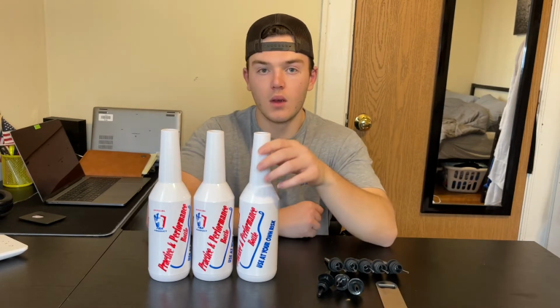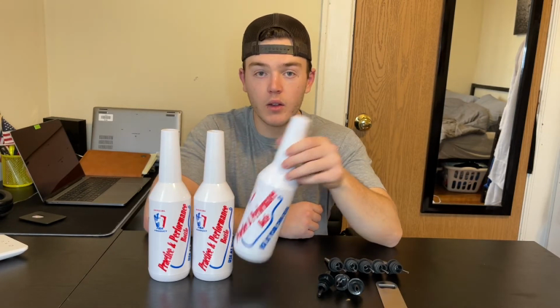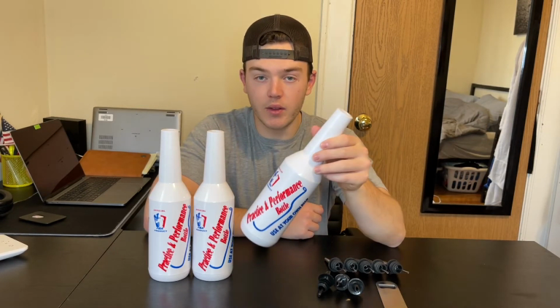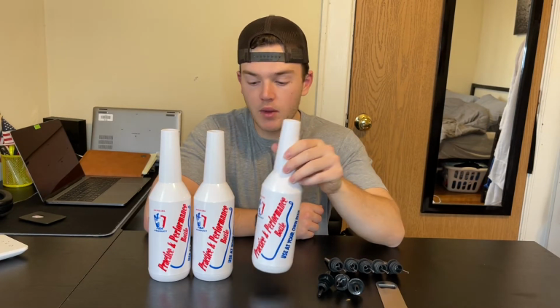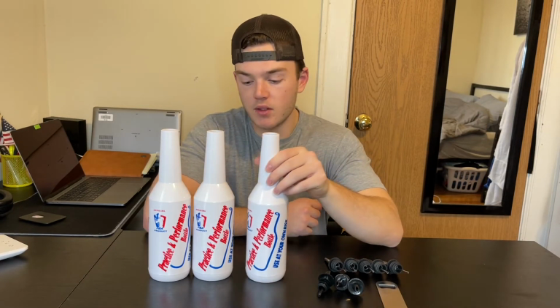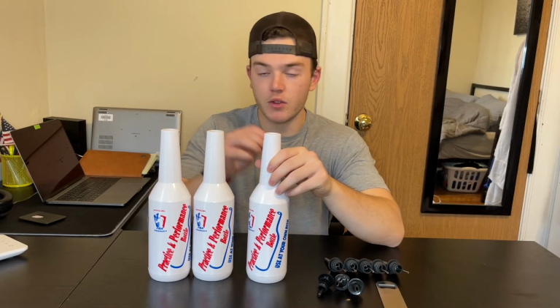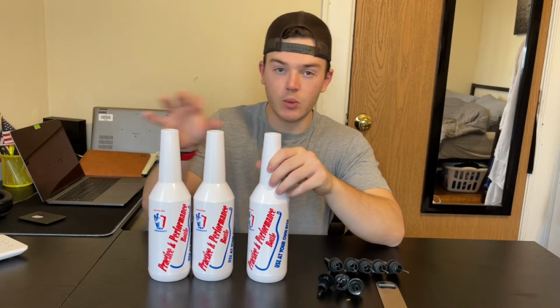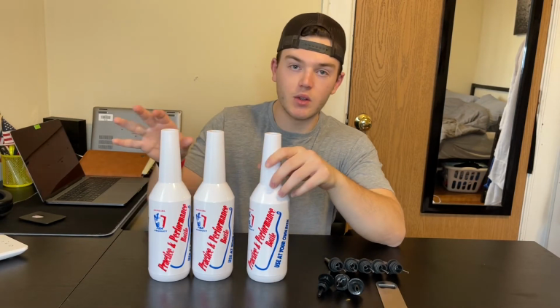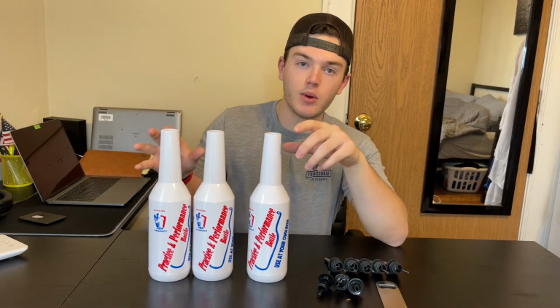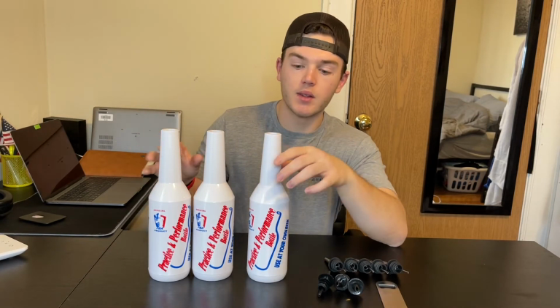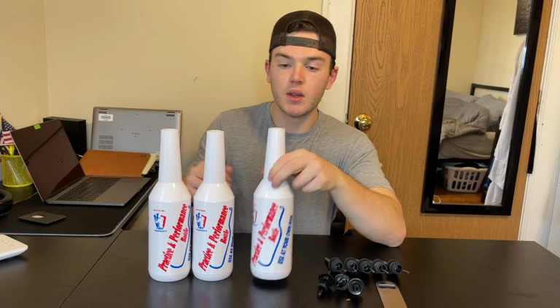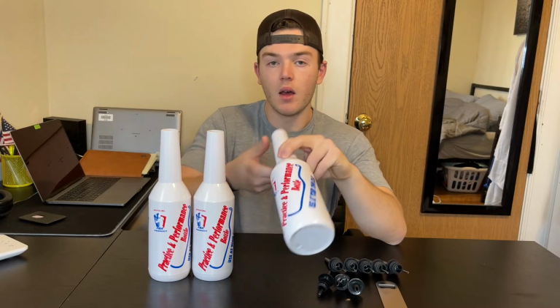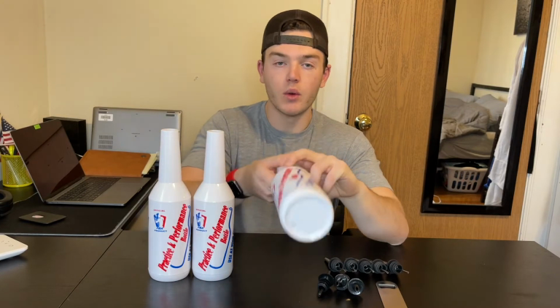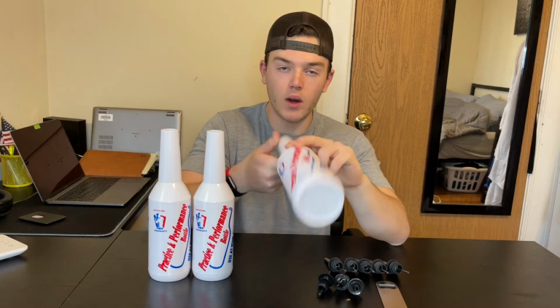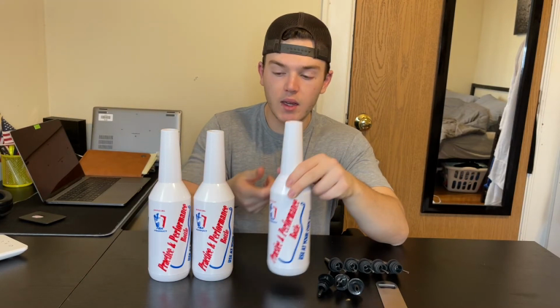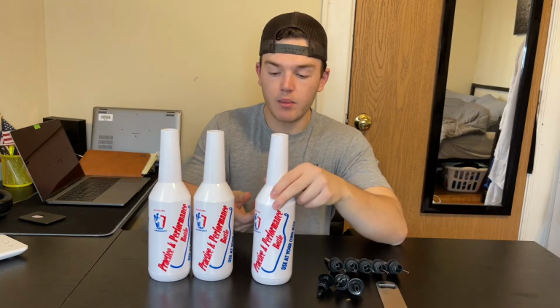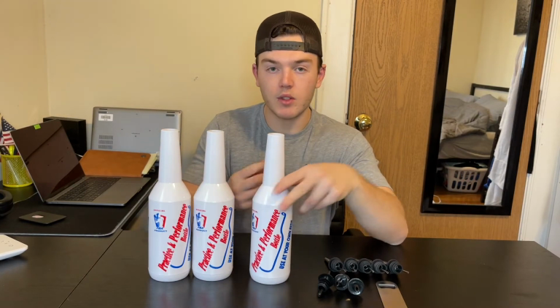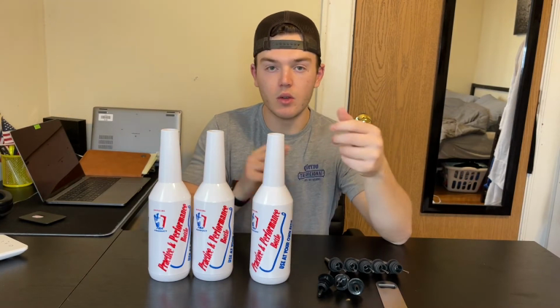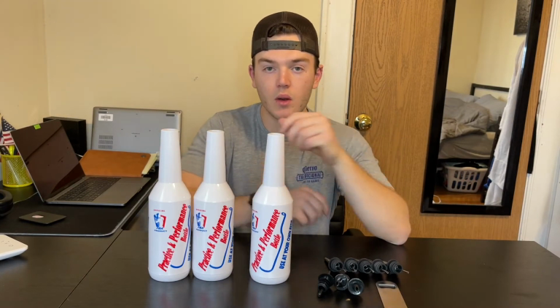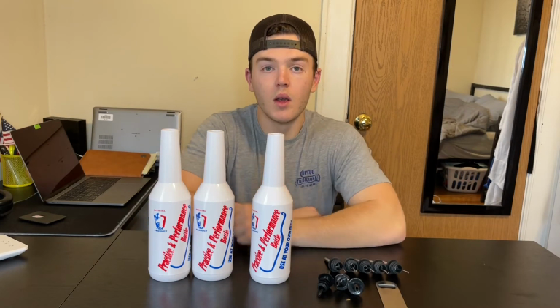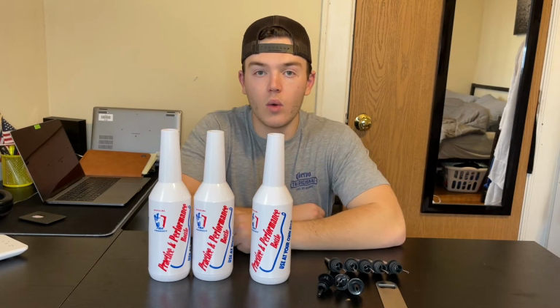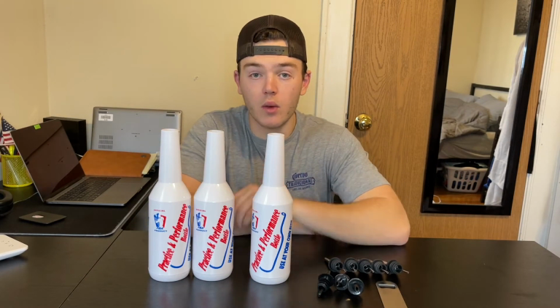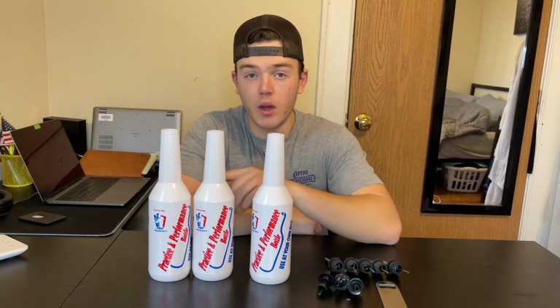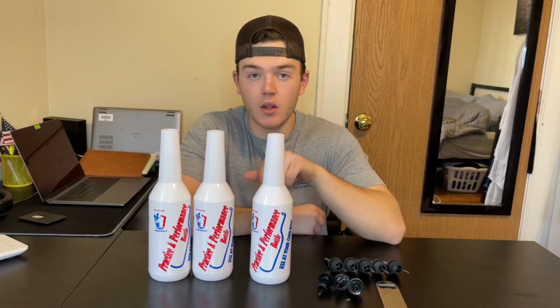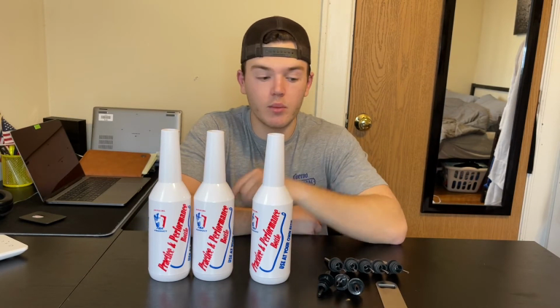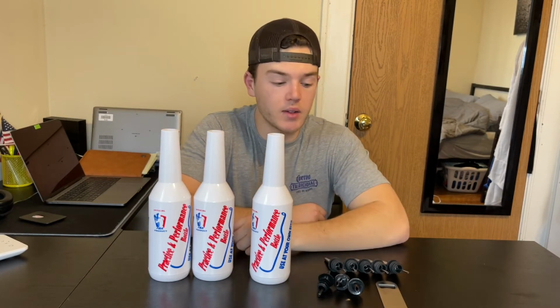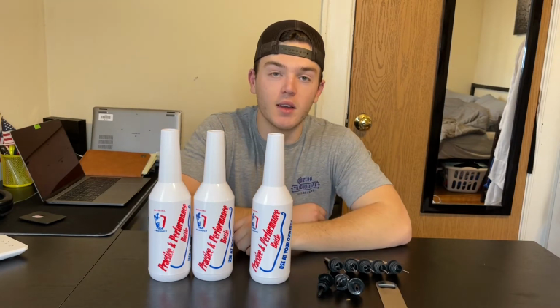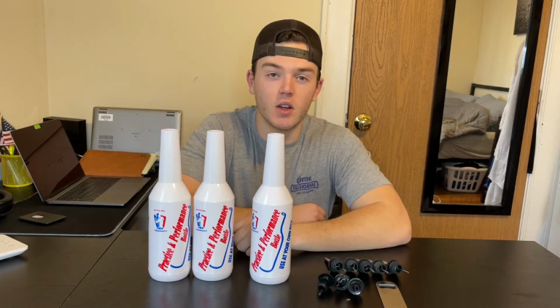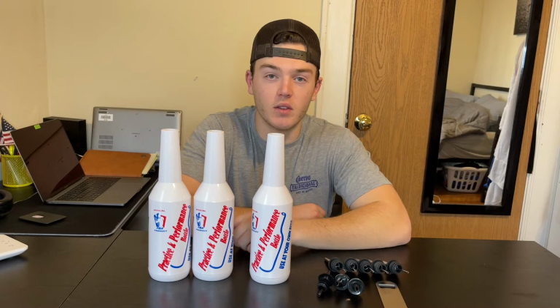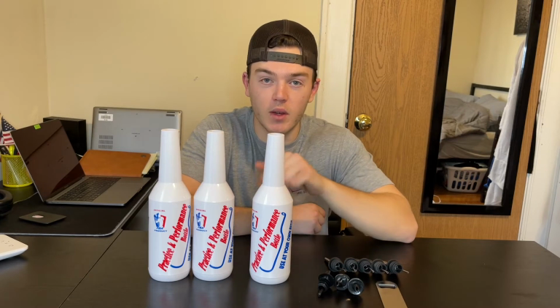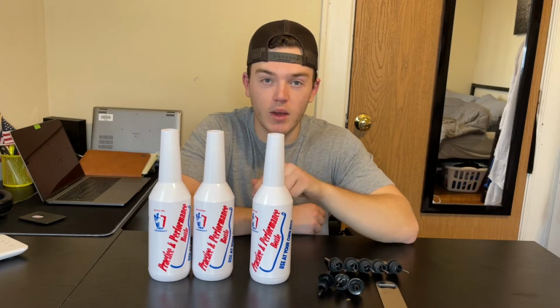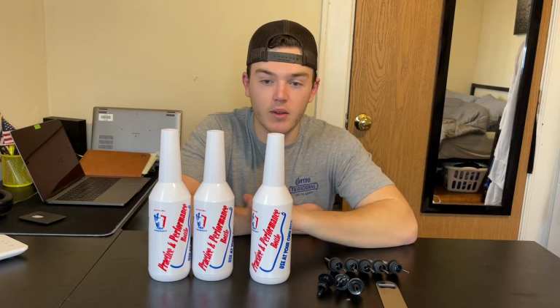Another great thing about these is that there are three, so you can practice by throwing one at a time, maybe two. And then when you get really good at it, you can practice juggling the three that we have here.